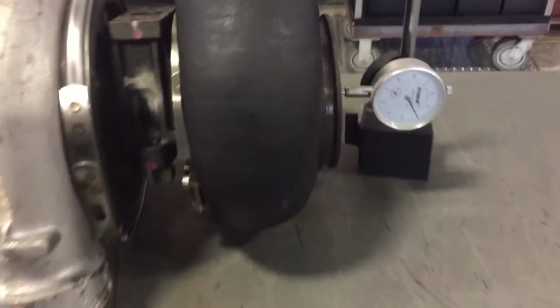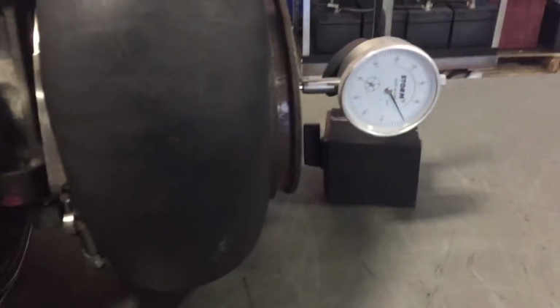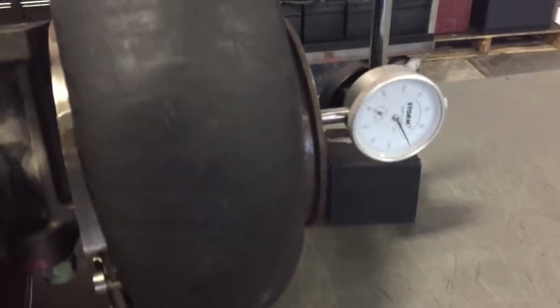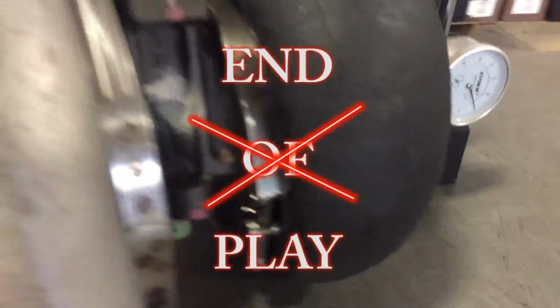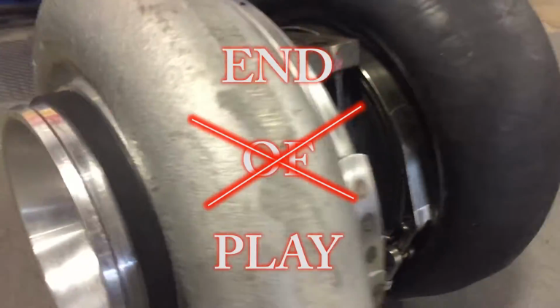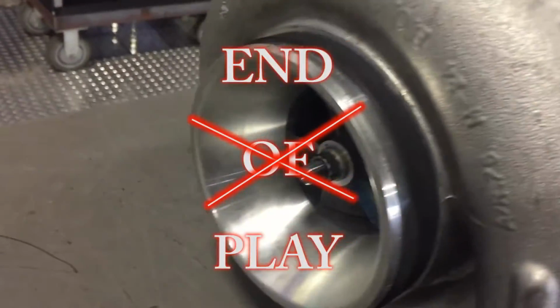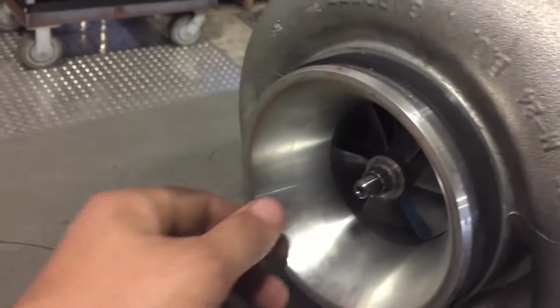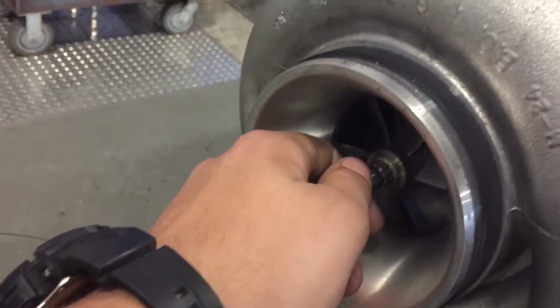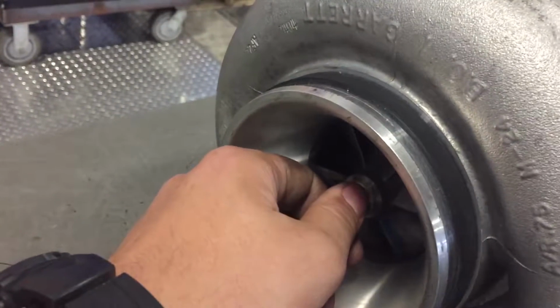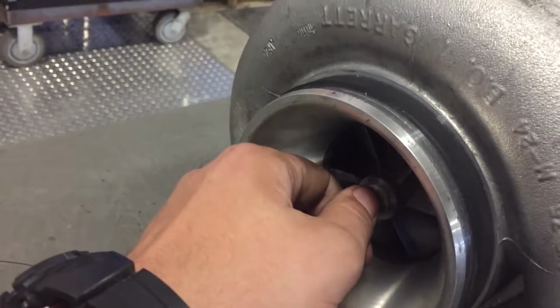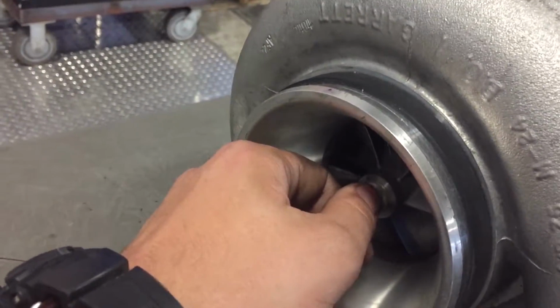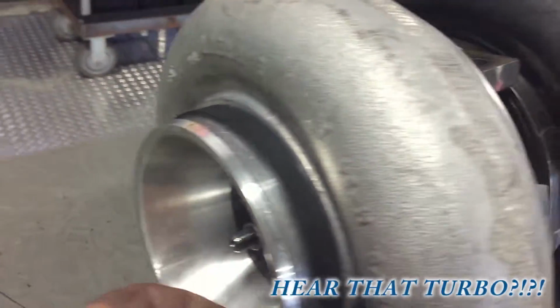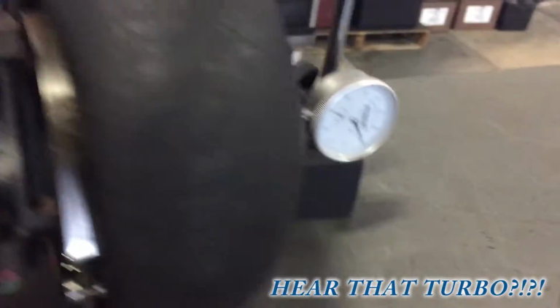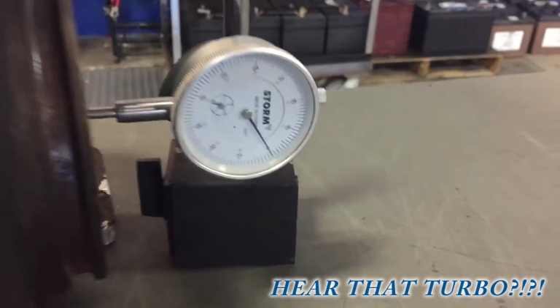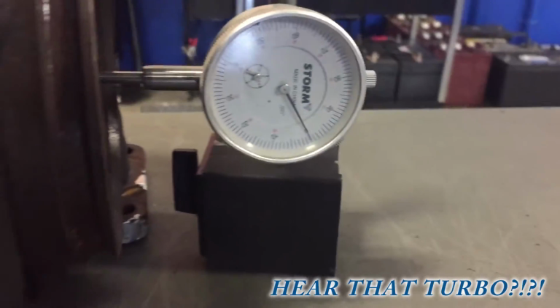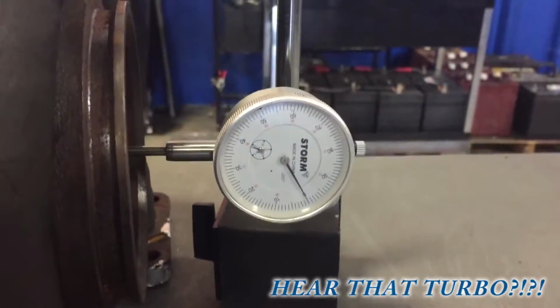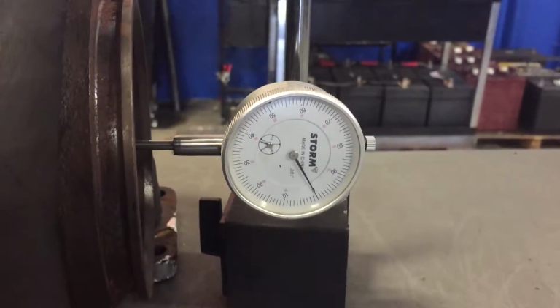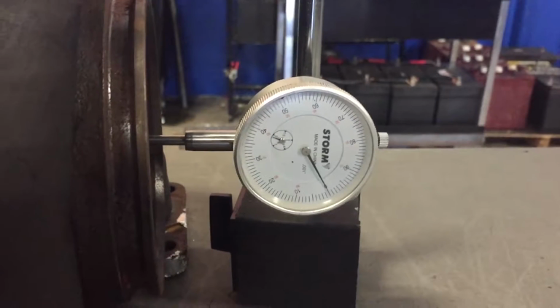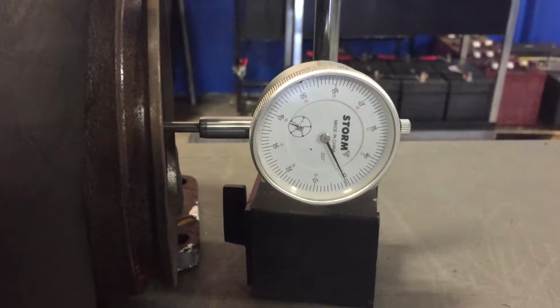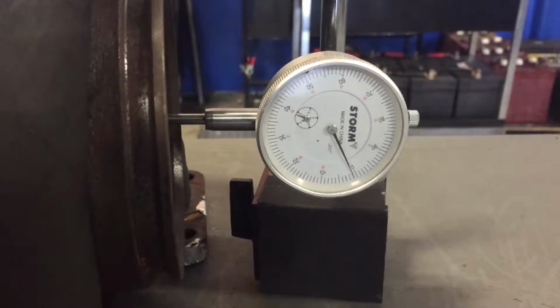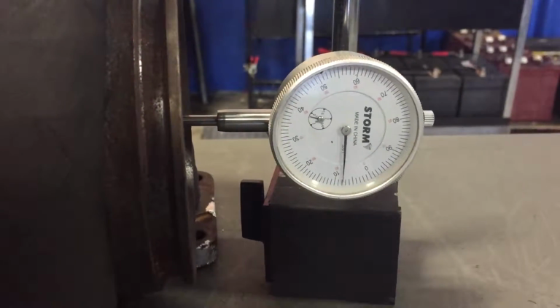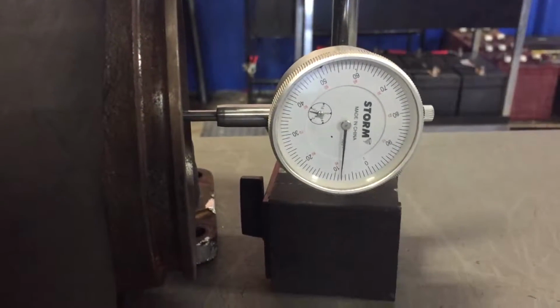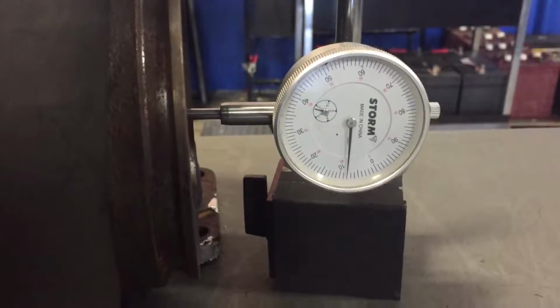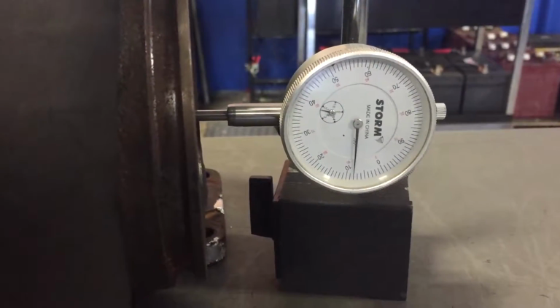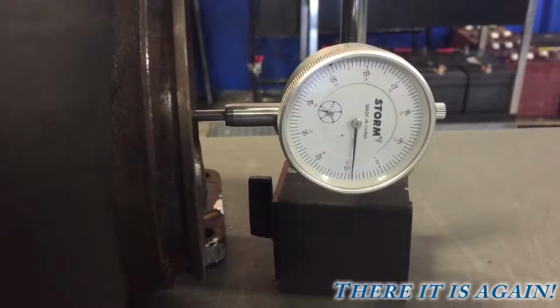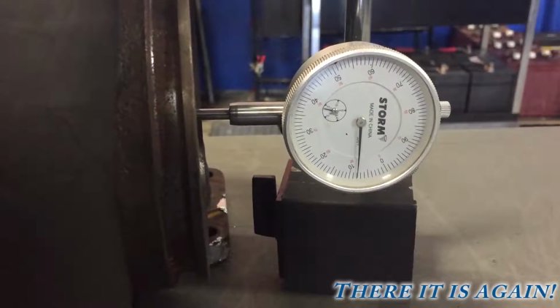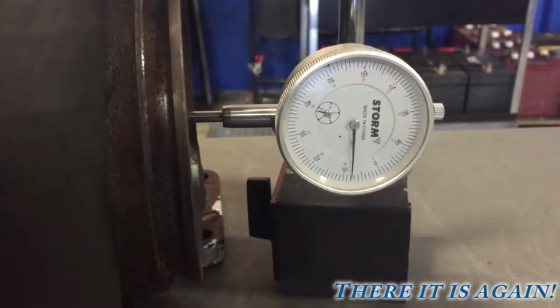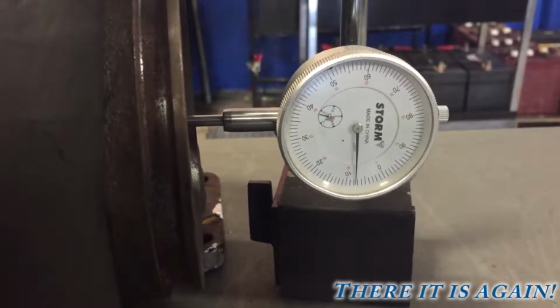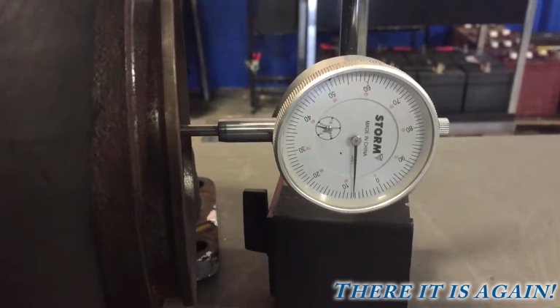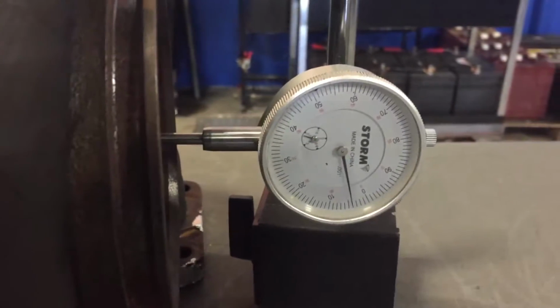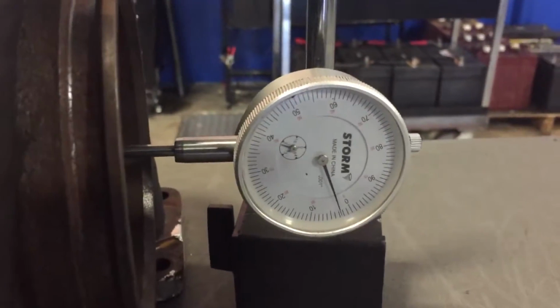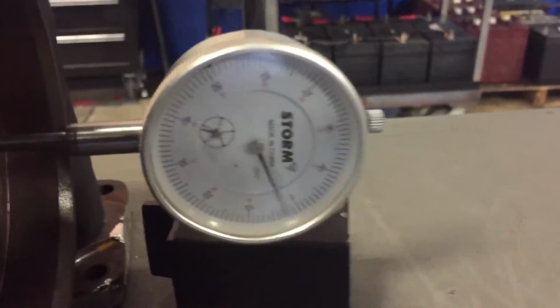Next measurement is going to be our end-play, which is just the shaft play back and forth. Using the dial indicator, we push on it and we get about eight thousandths of an inch play on the shaft.